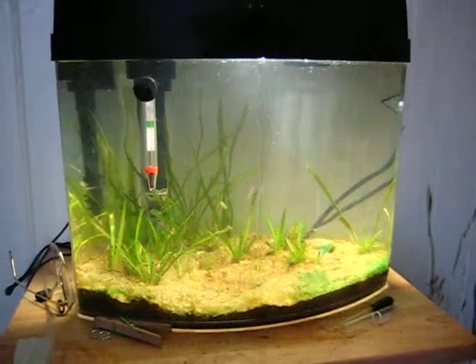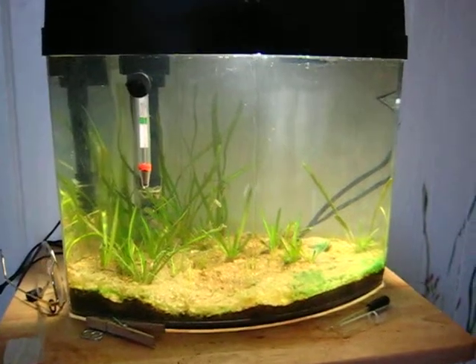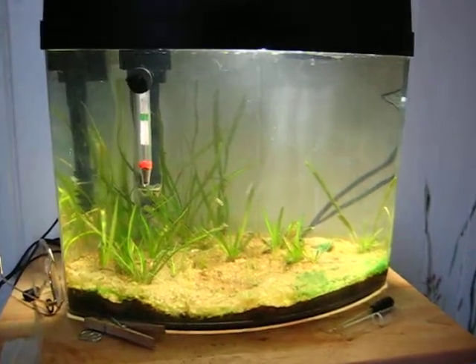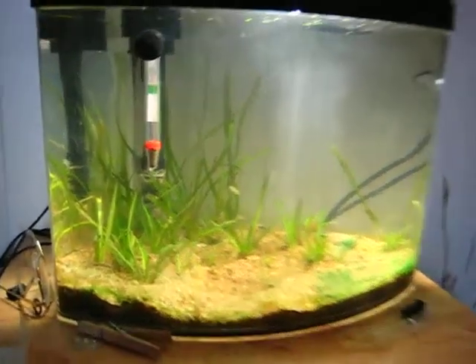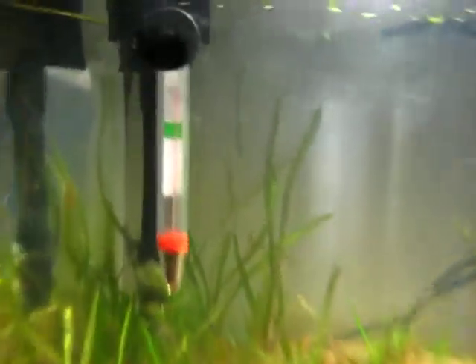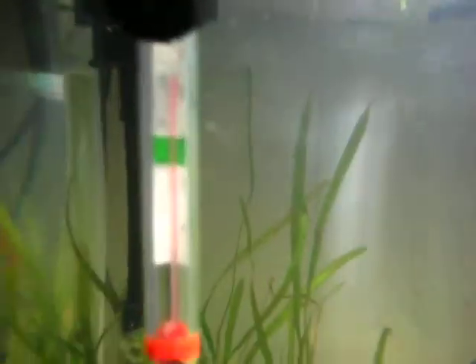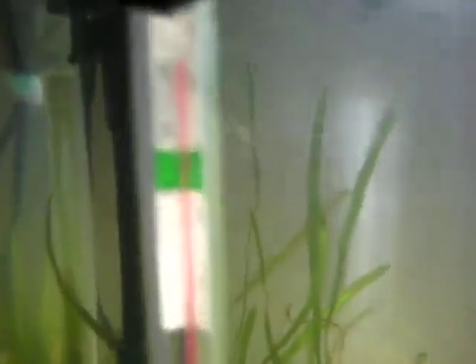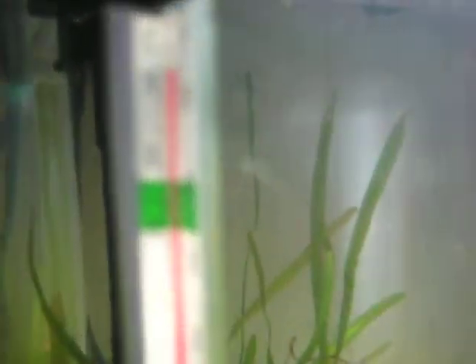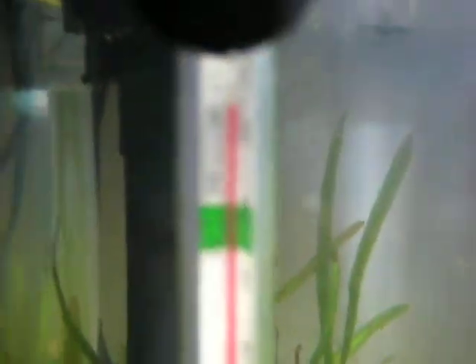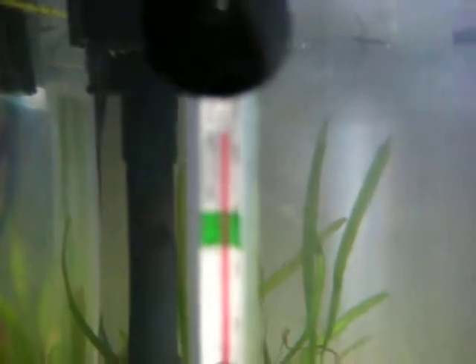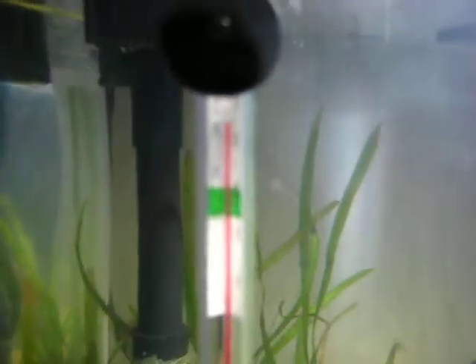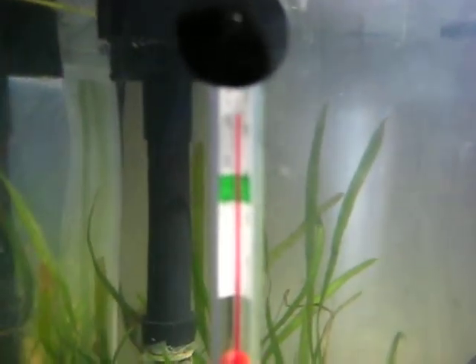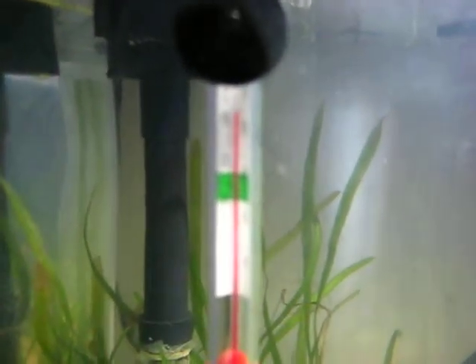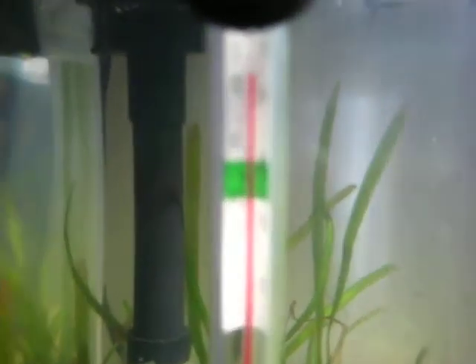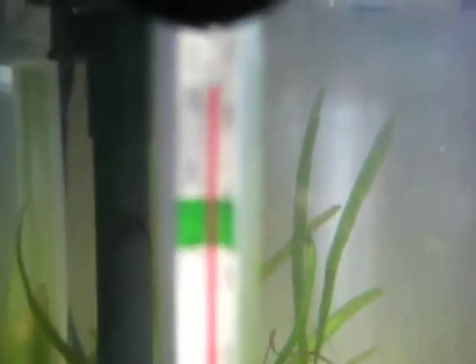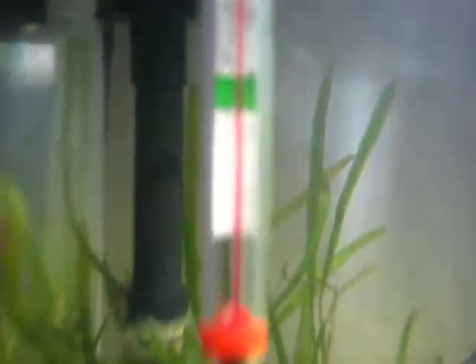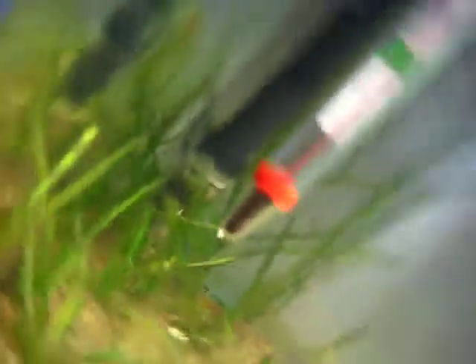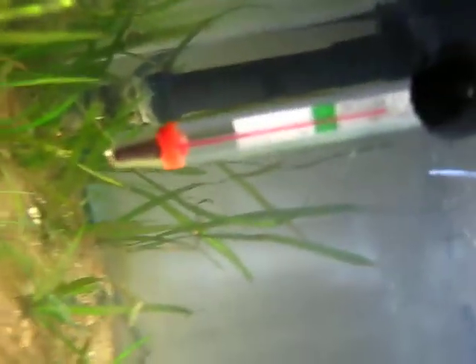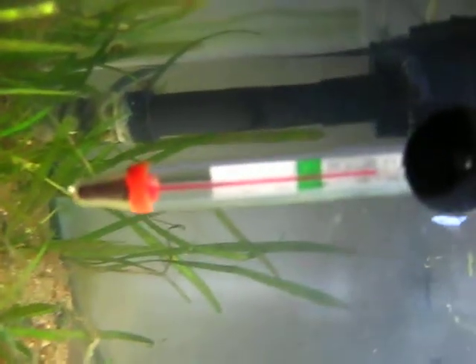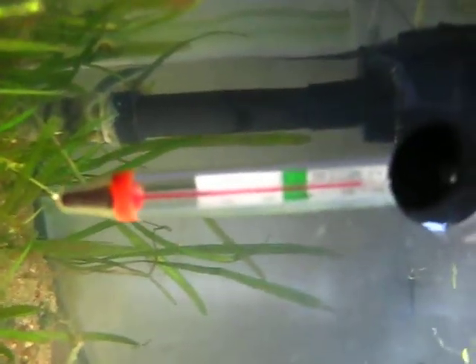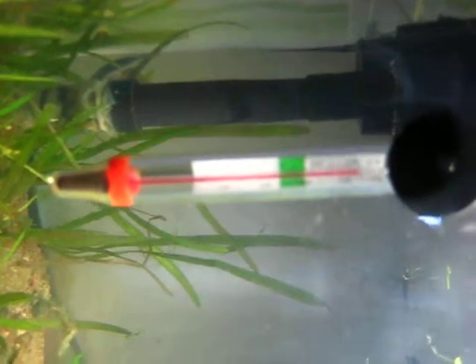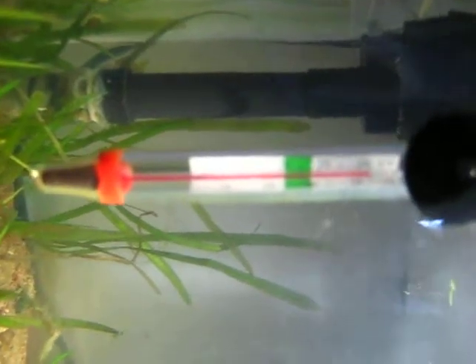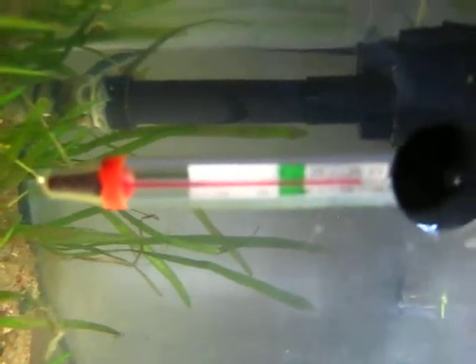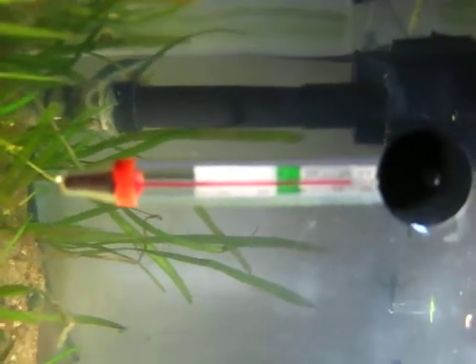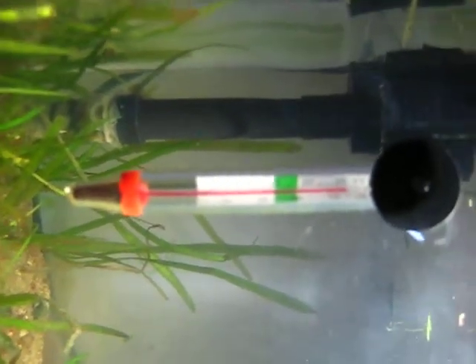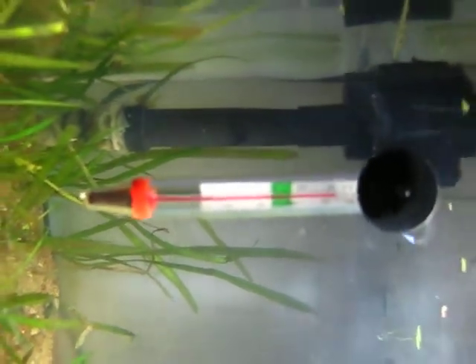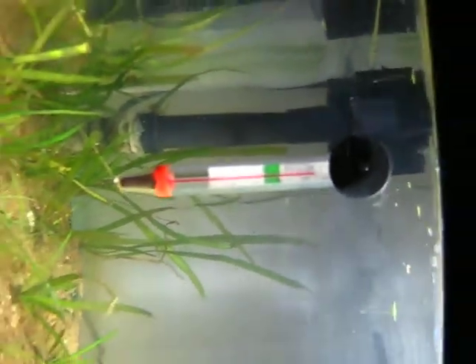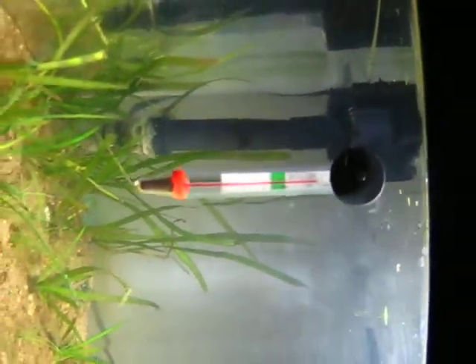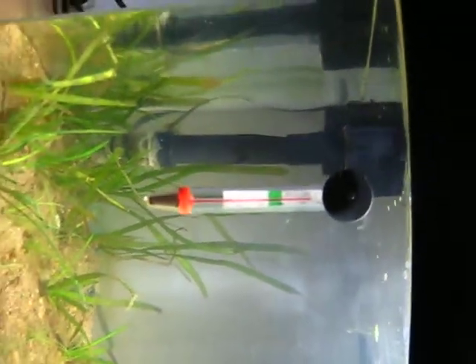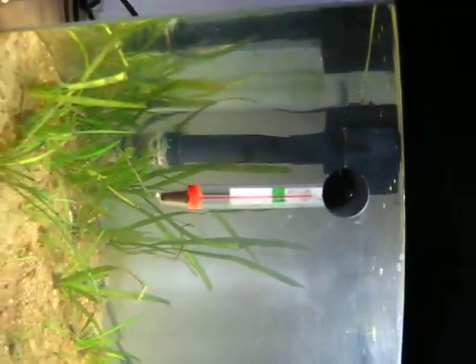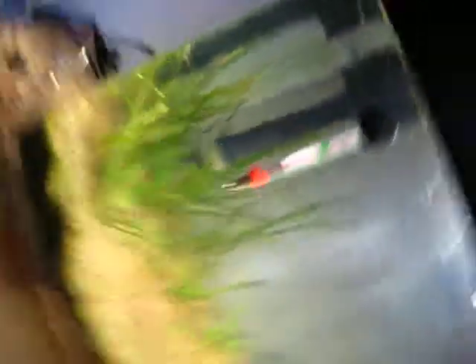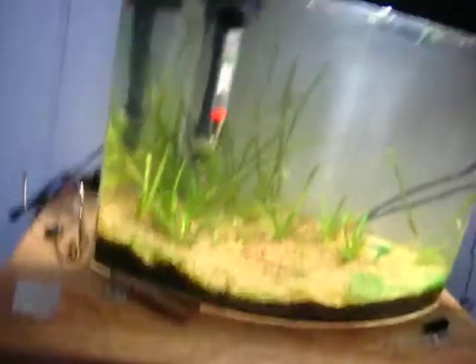This is my five gallon tank. We've included a picture that's reading over 110 degrees an hour after I removed the heater from my tank.